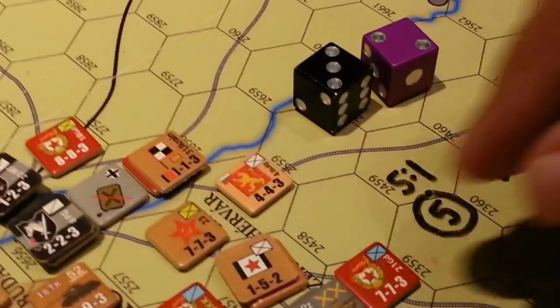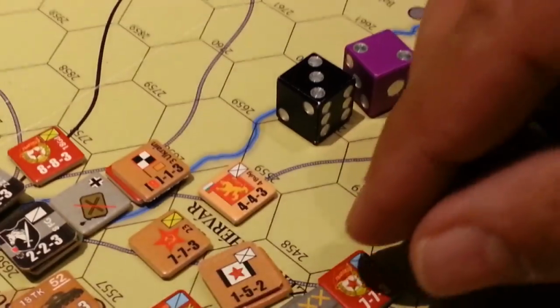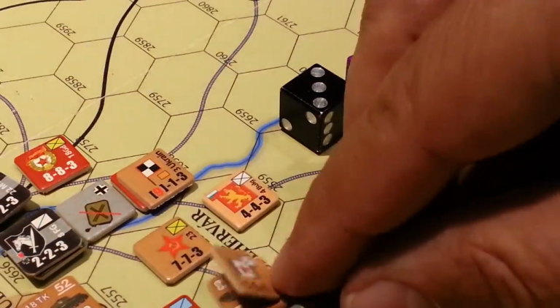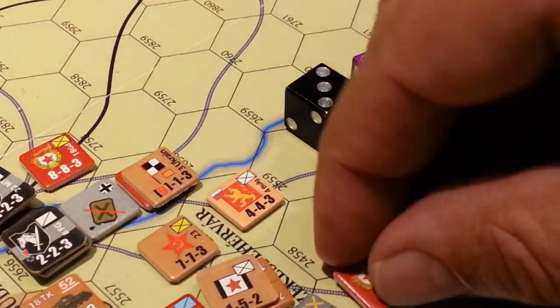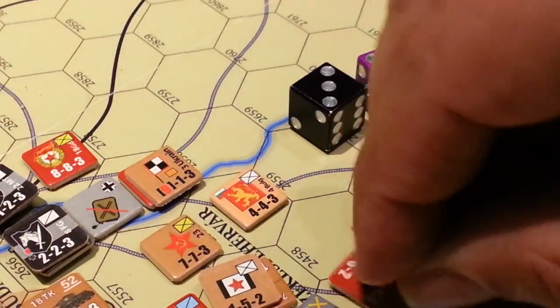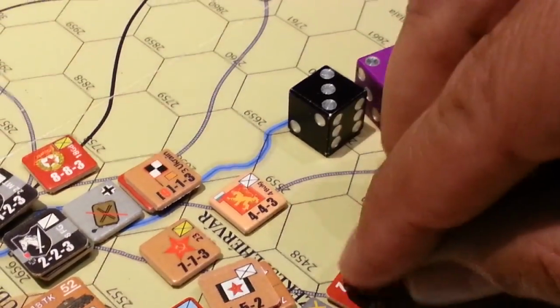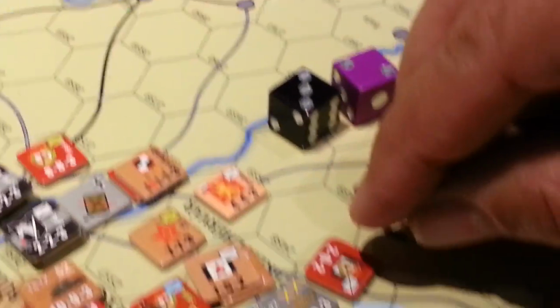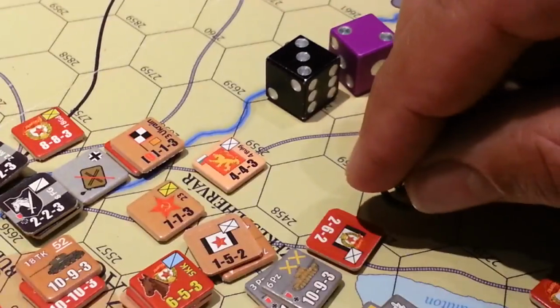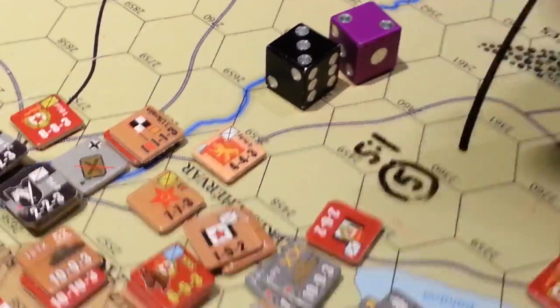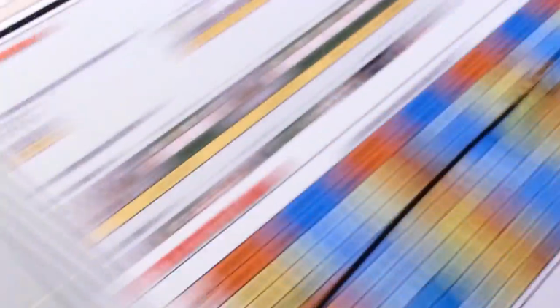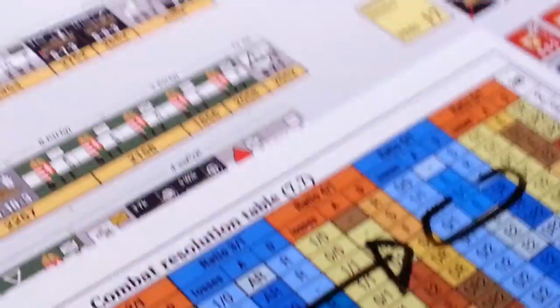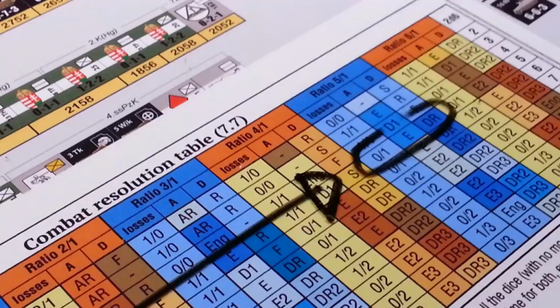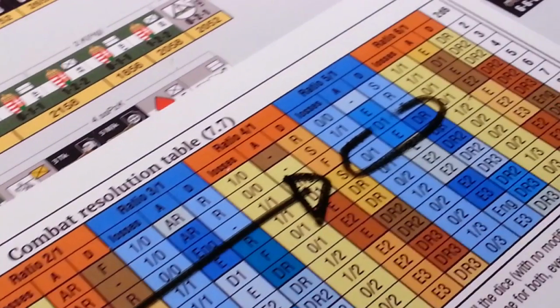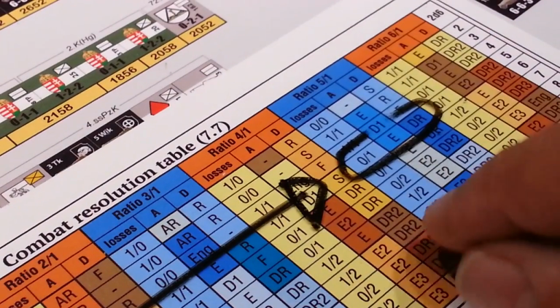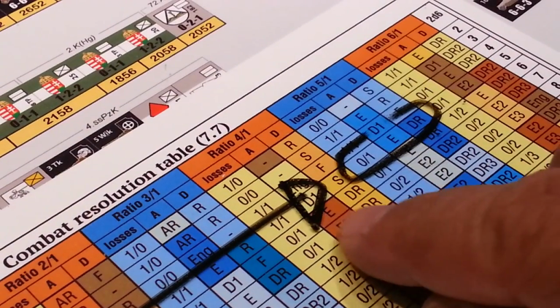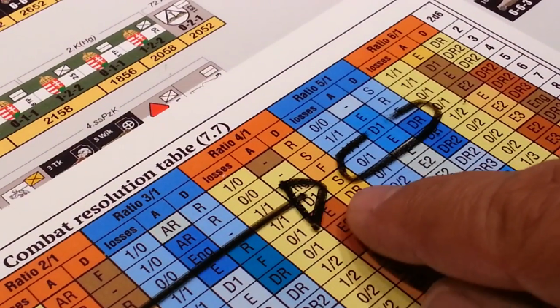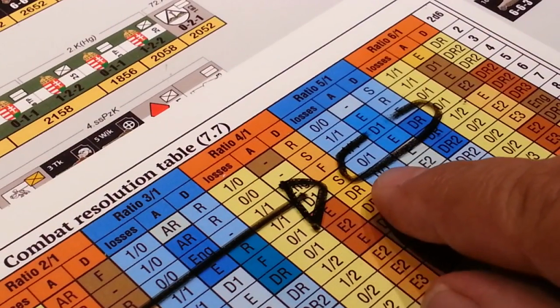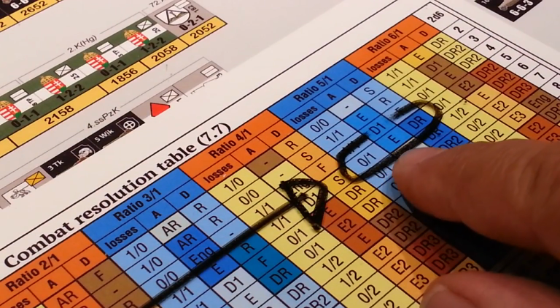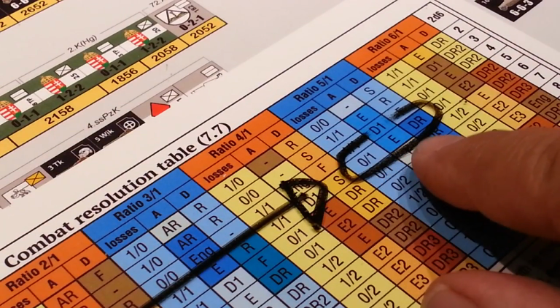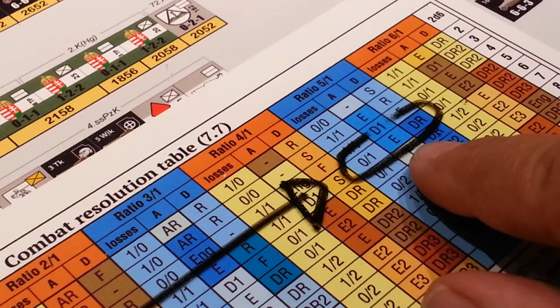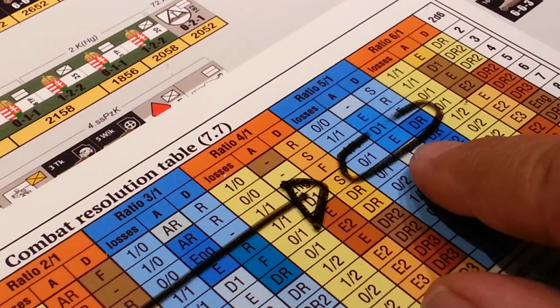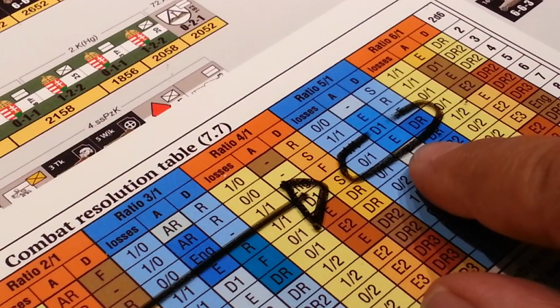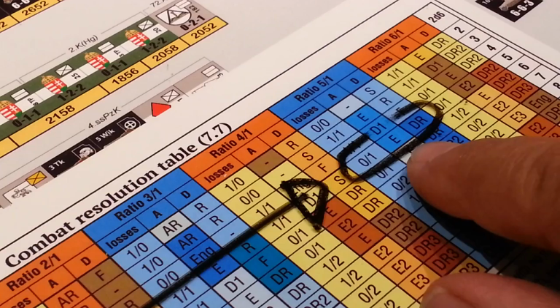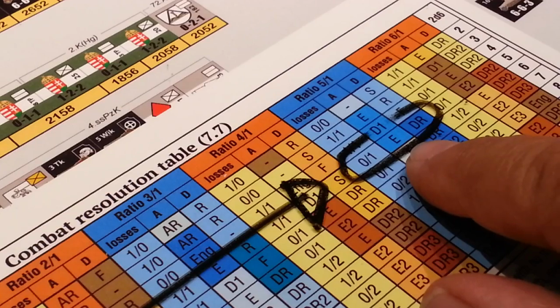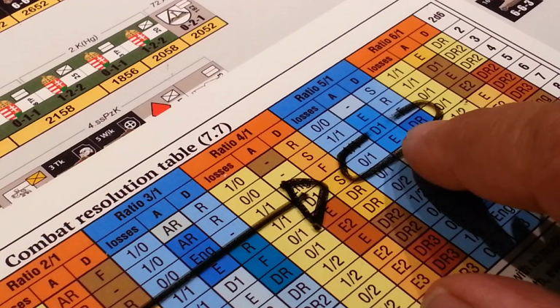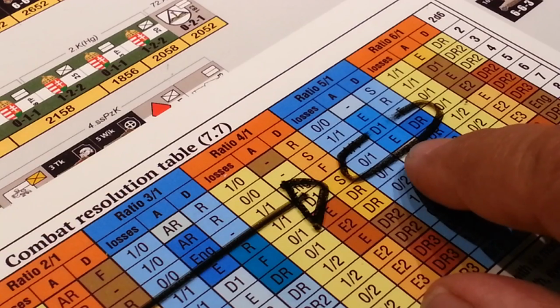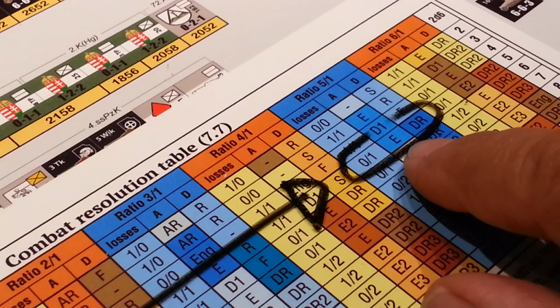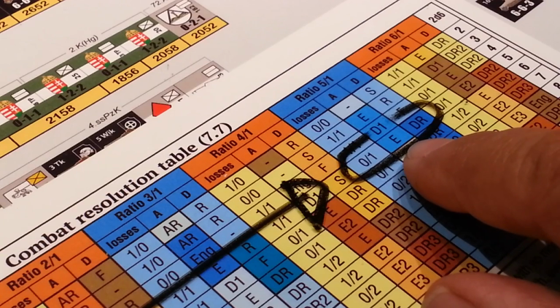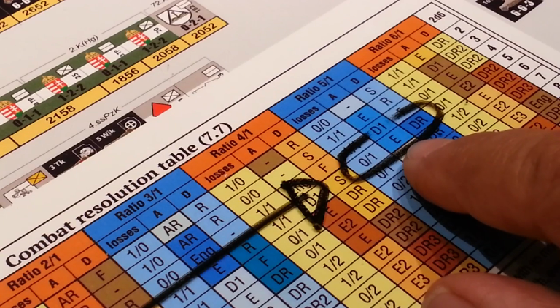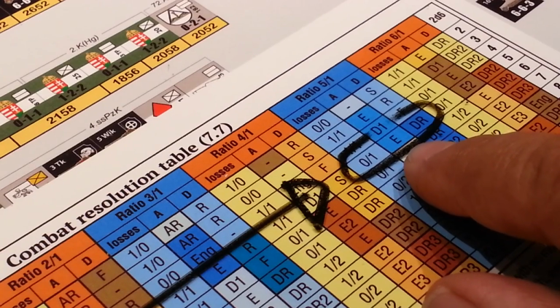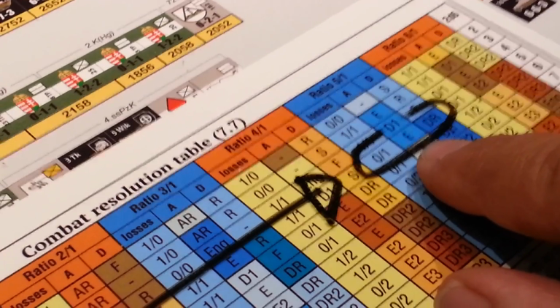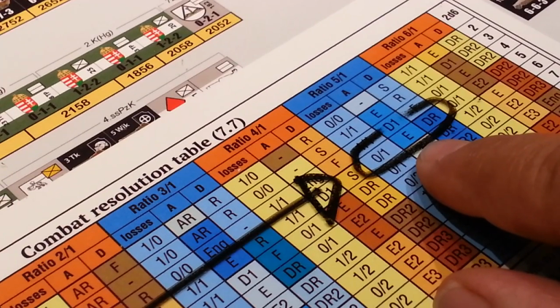So we can flip this guy over. And then in the tactical results, I see that it's a light blue E, which means exploit.